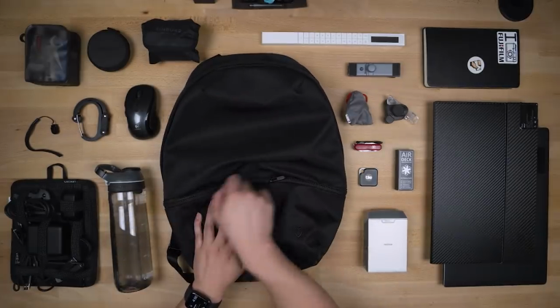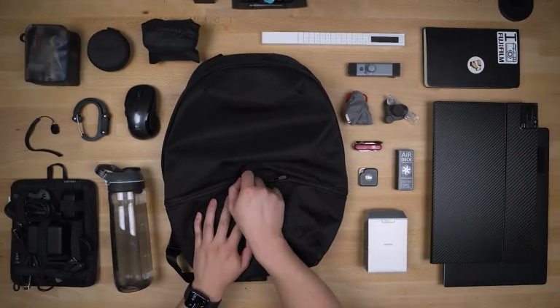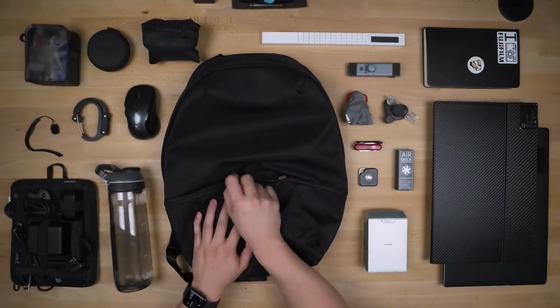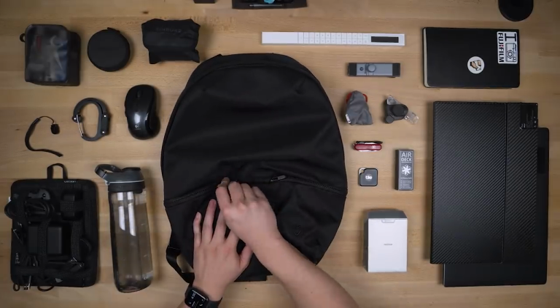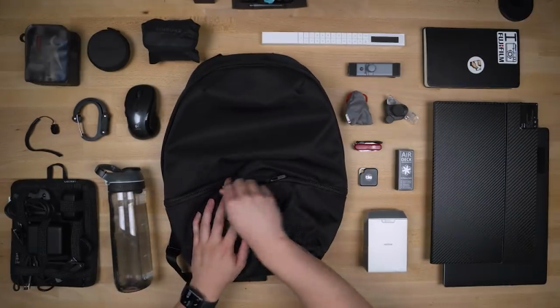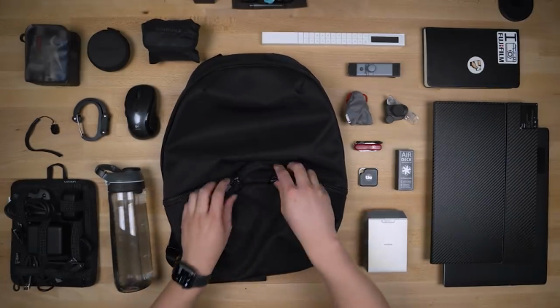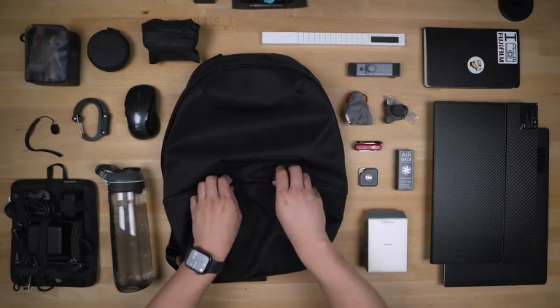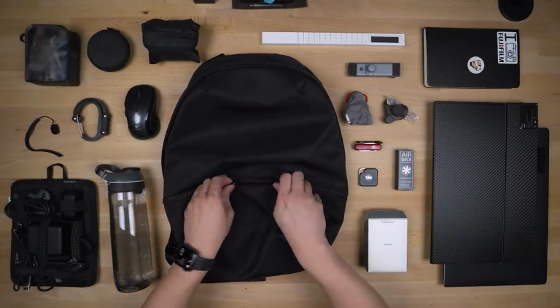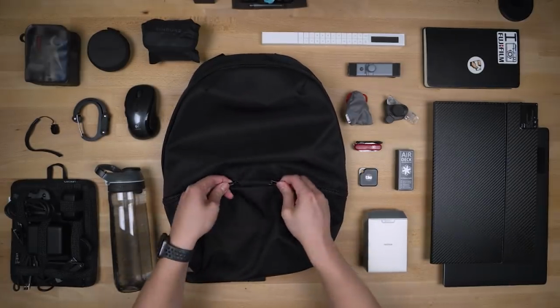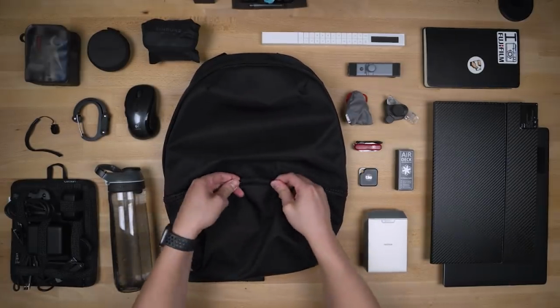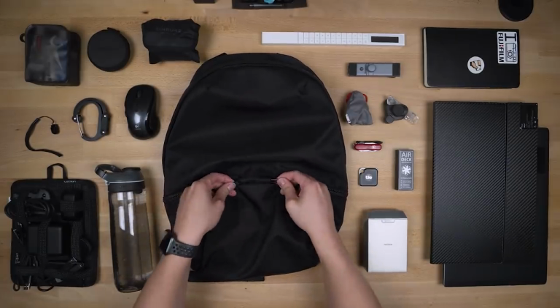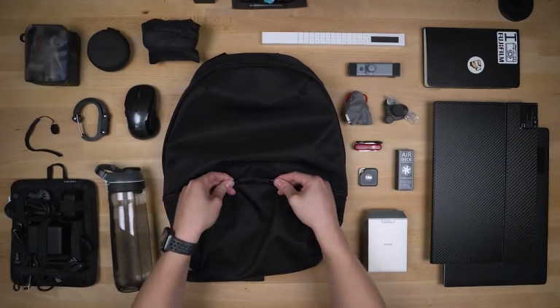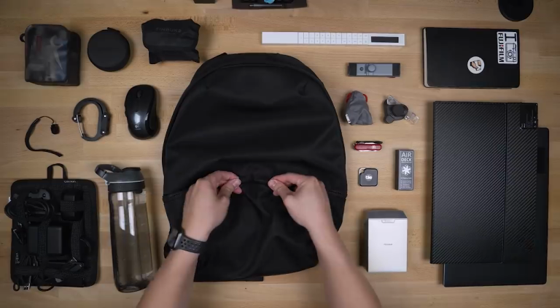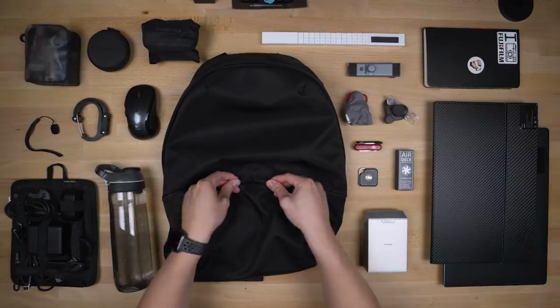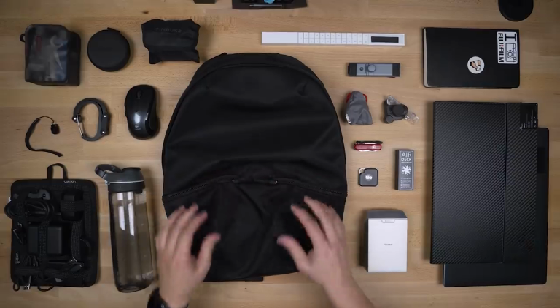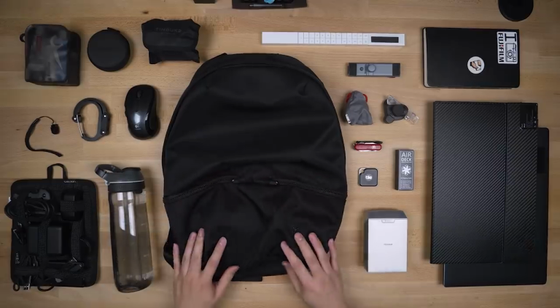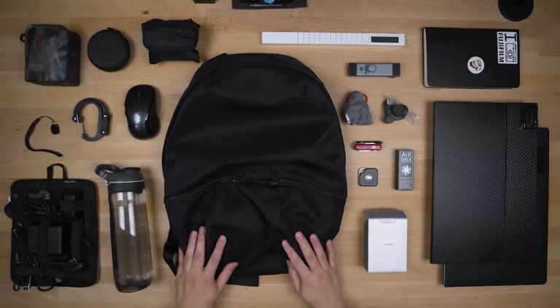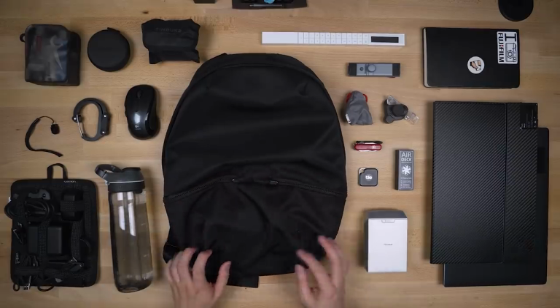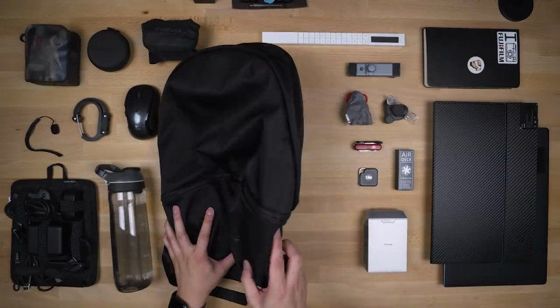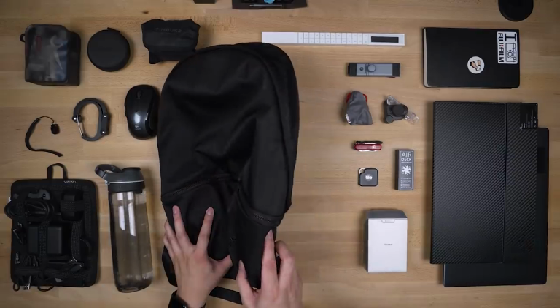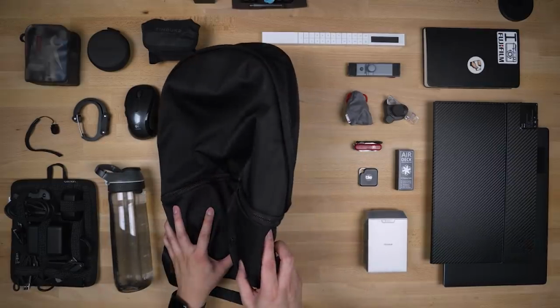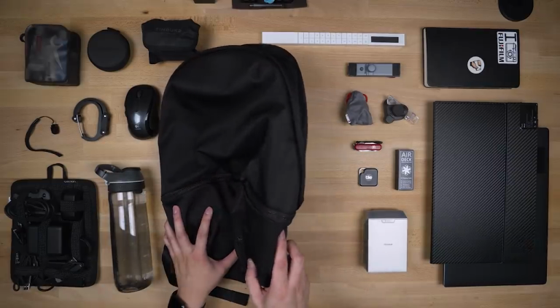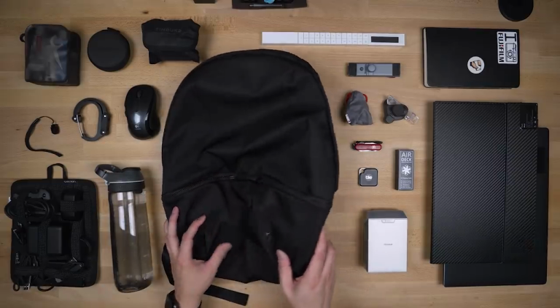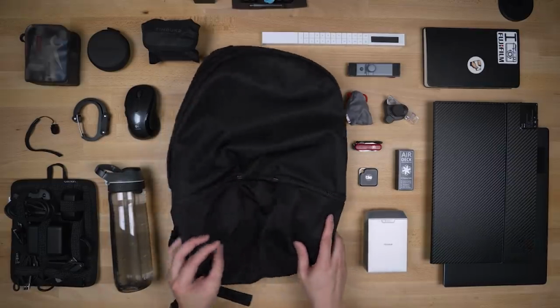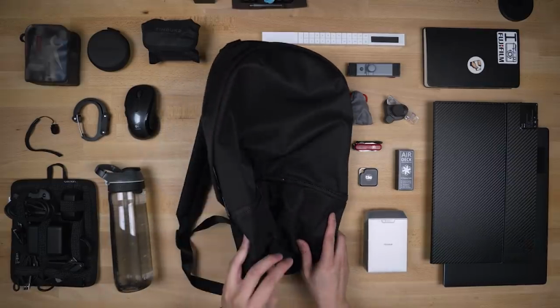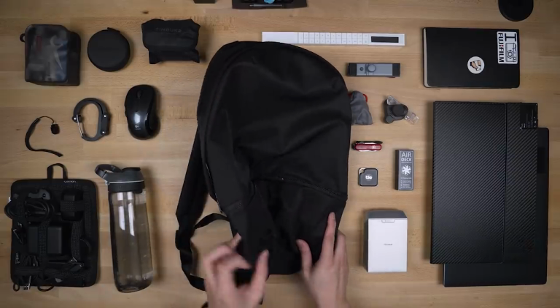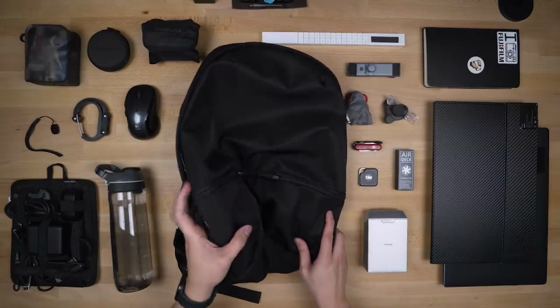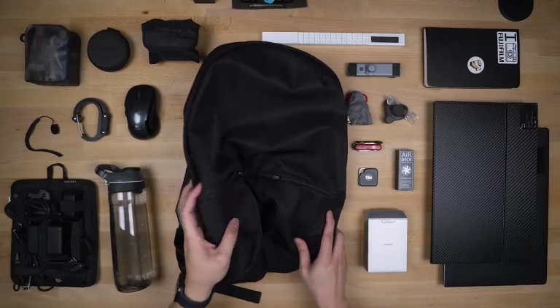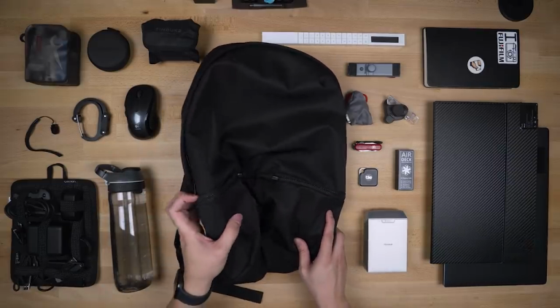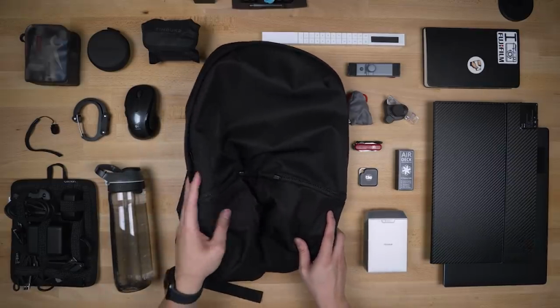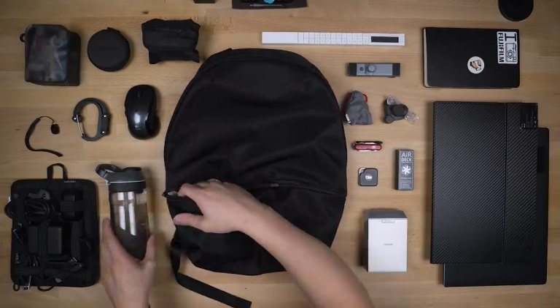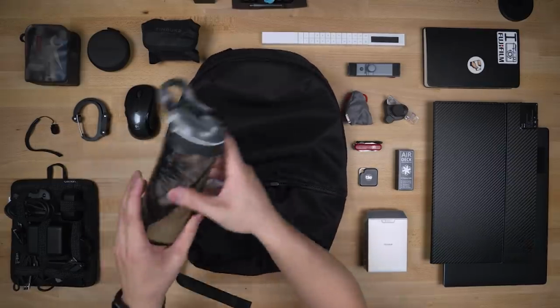What's also nice is the pockets don't bulge outwards, so the bag won't look like it has a huge chin. They actually bulk up on the inside of the bag, which does take up space in the main compartment, but makes for a much prettier bag.